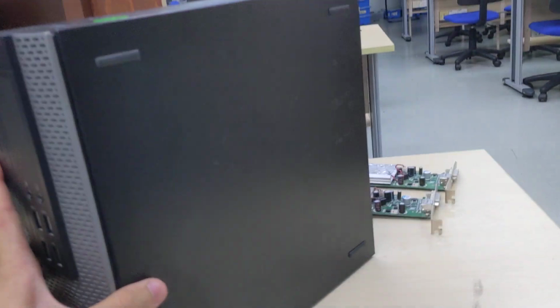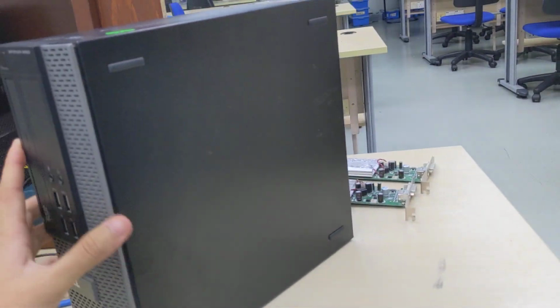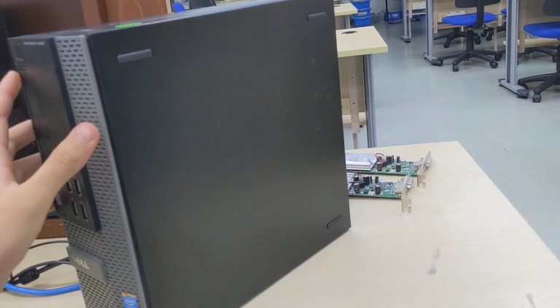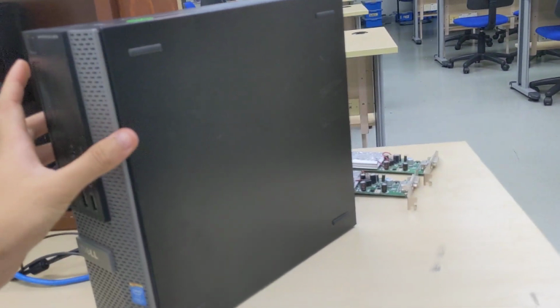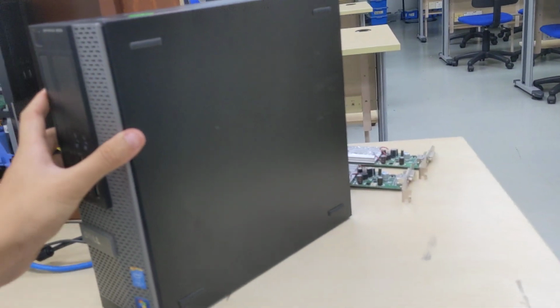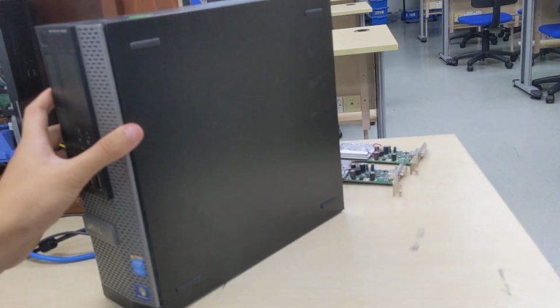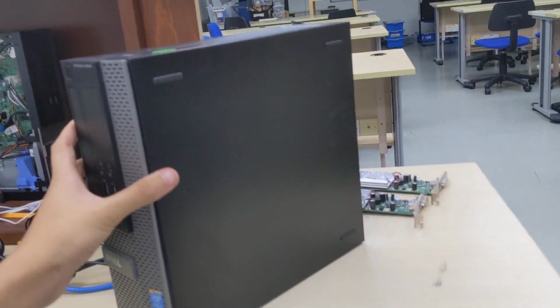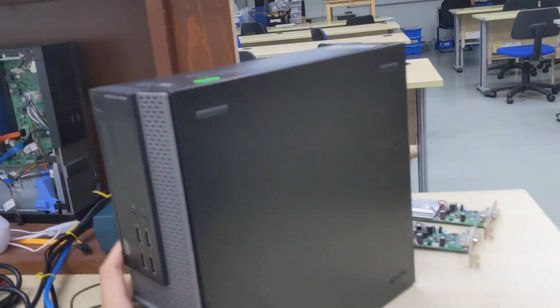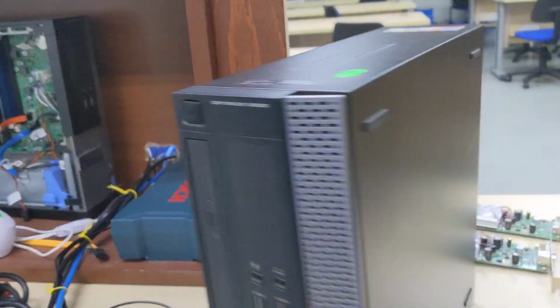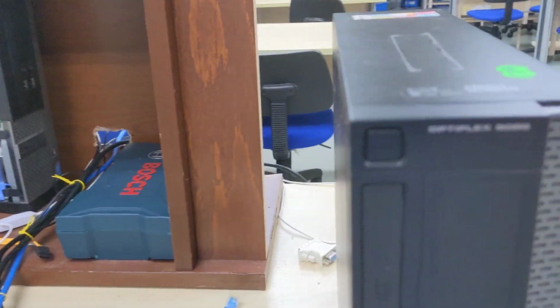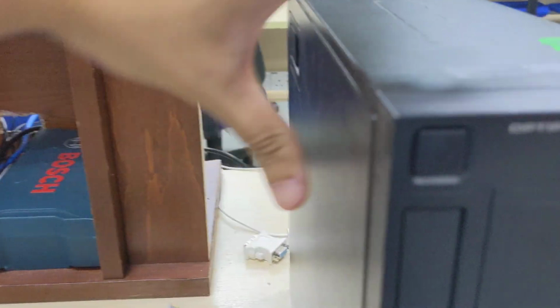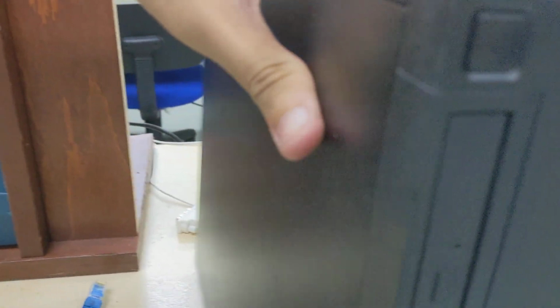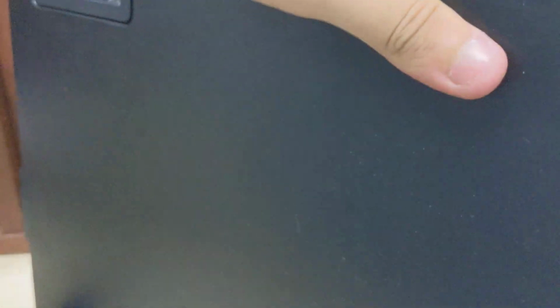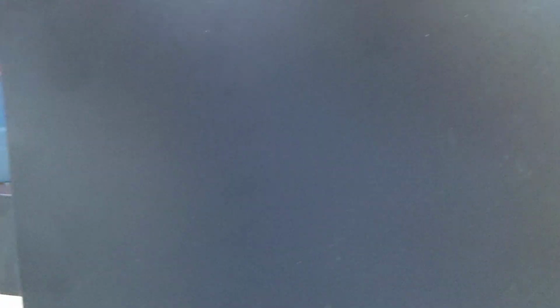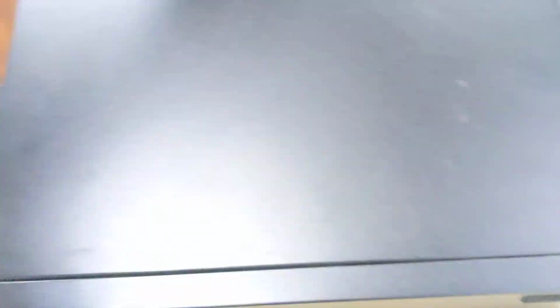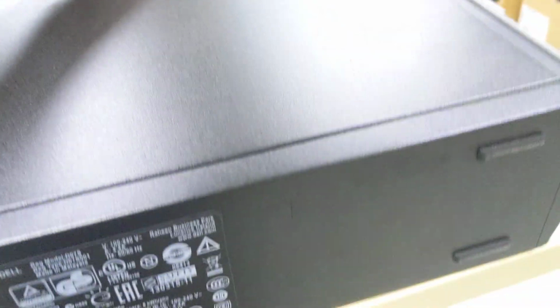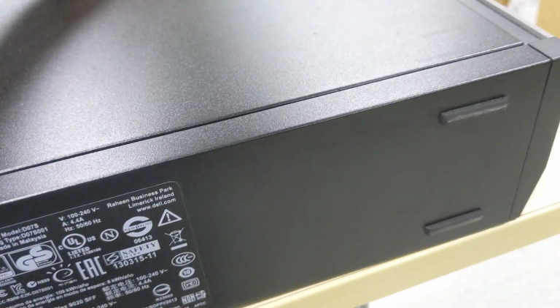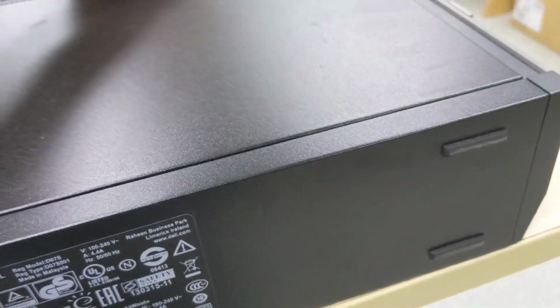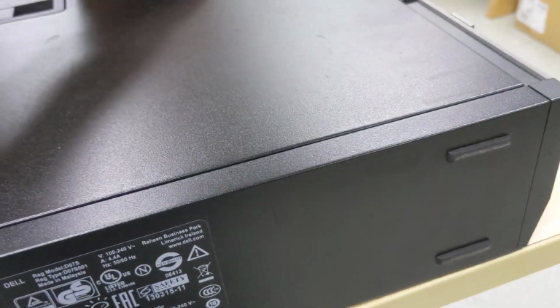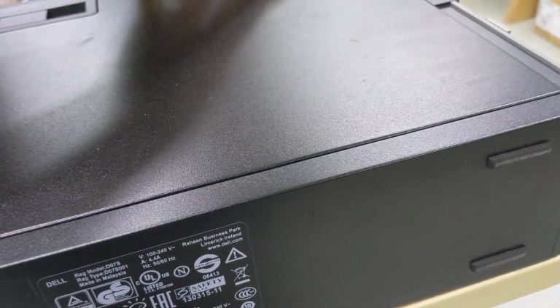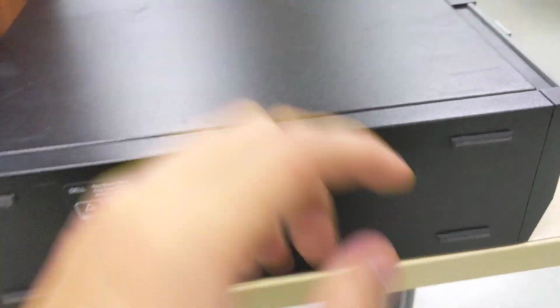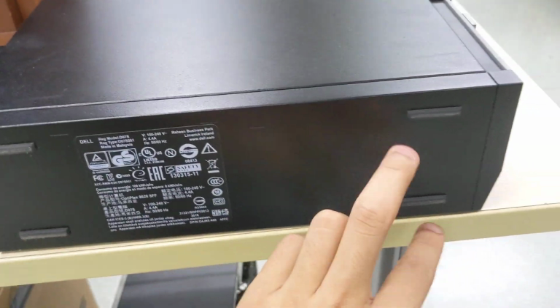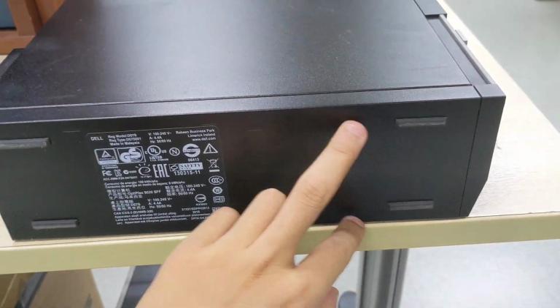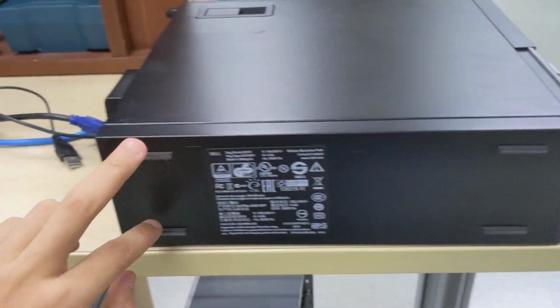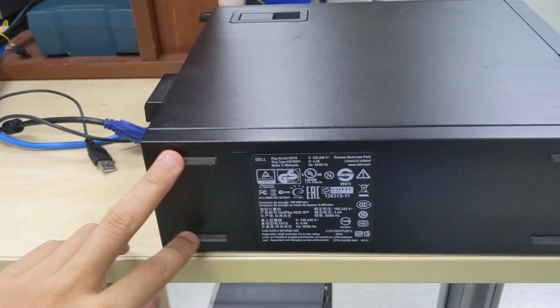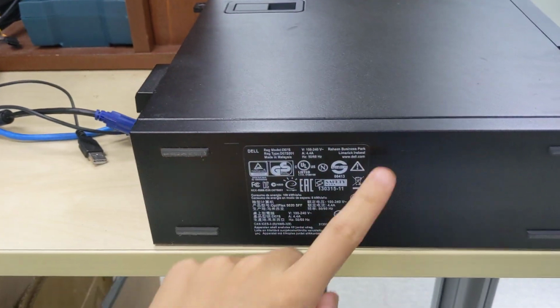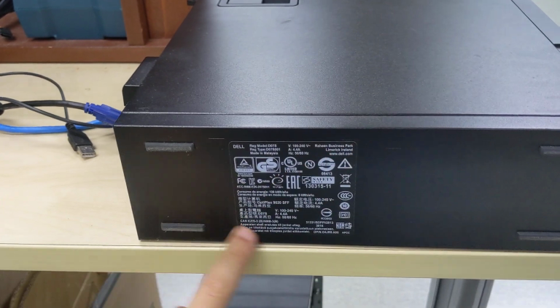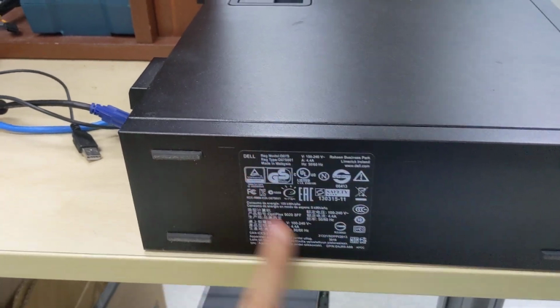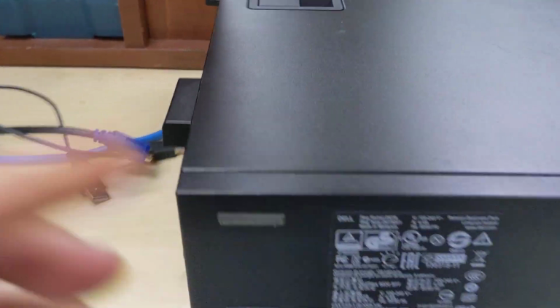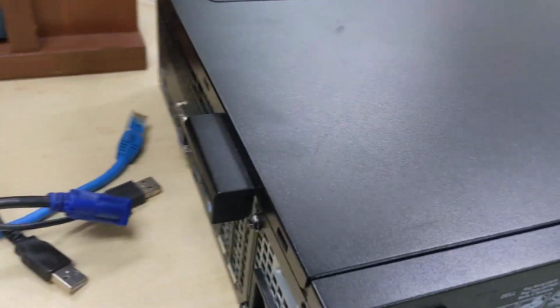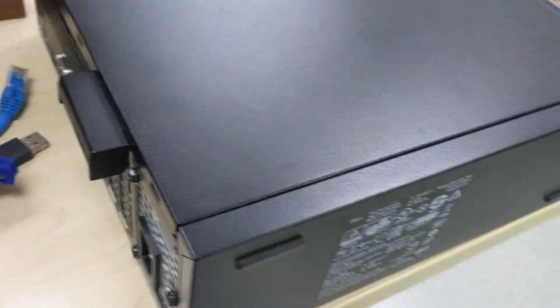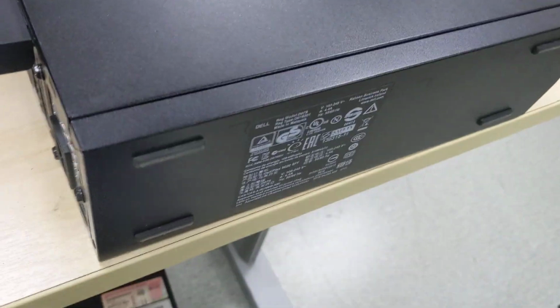Nothing to speak of on this side except 4 rubber feet. At the bottom, you also have 4 rubber feet as well as a regulation sticker.